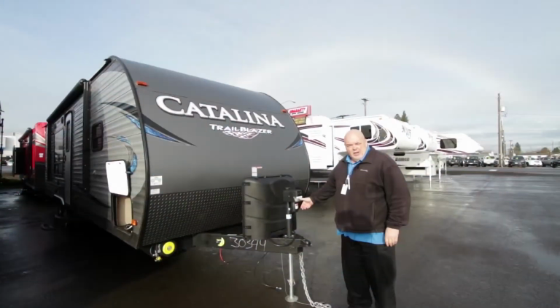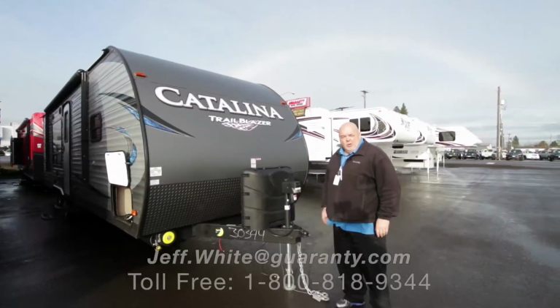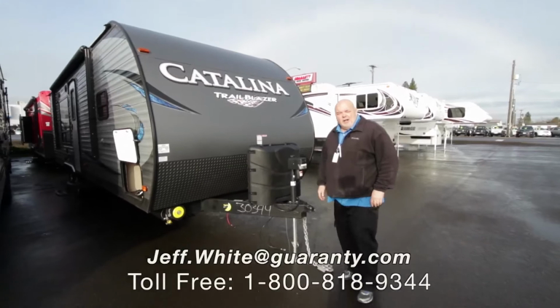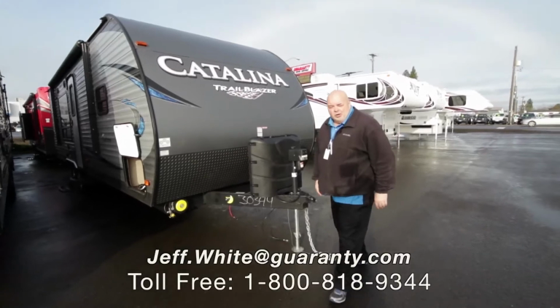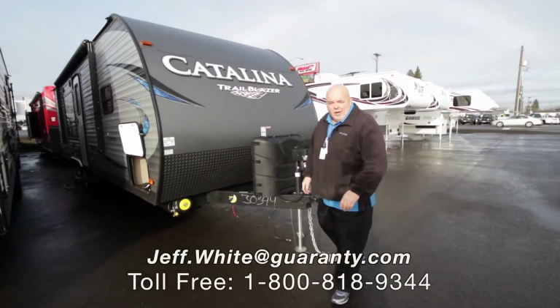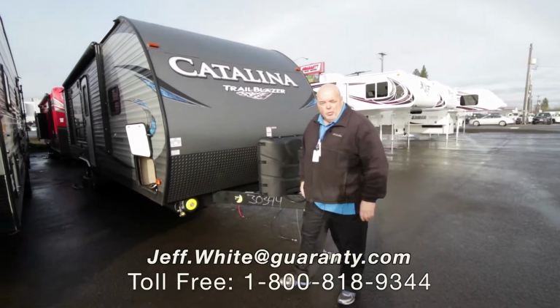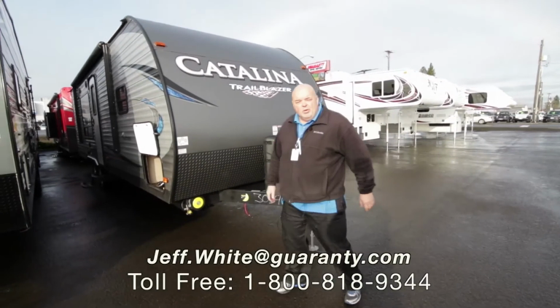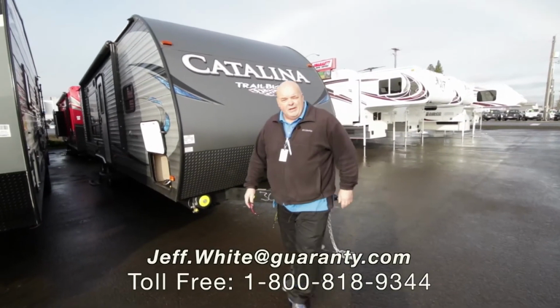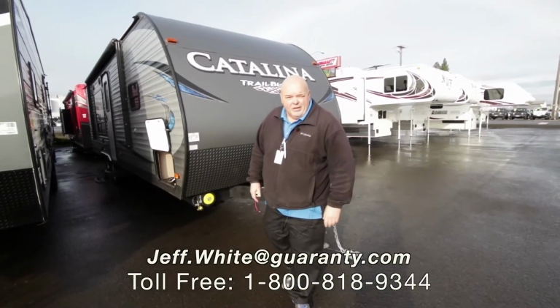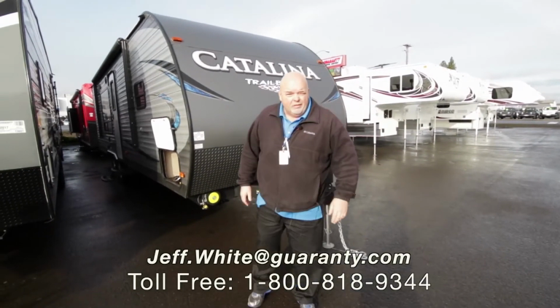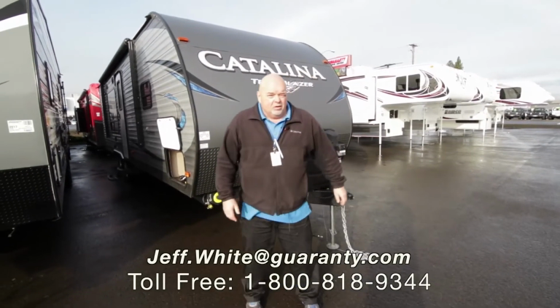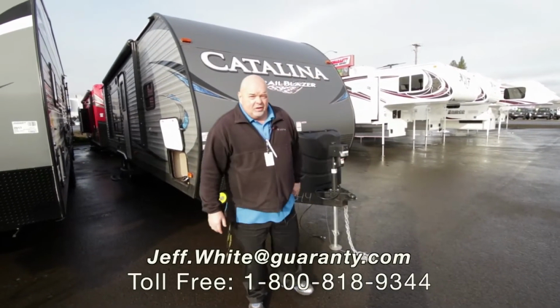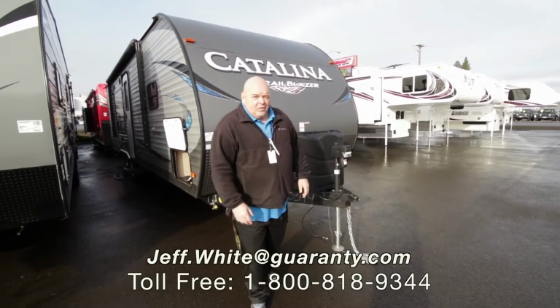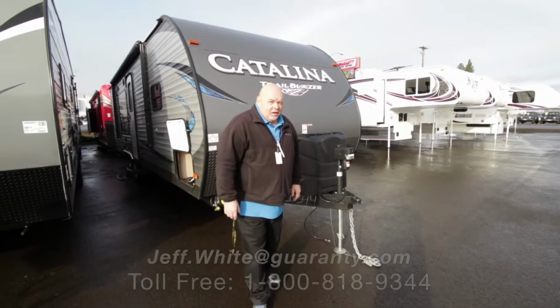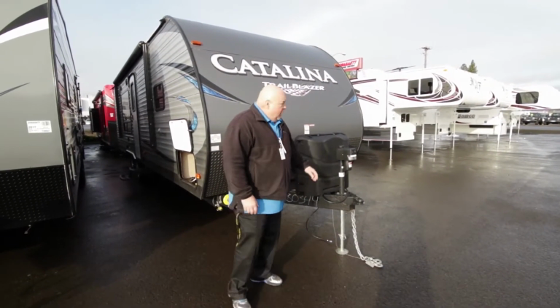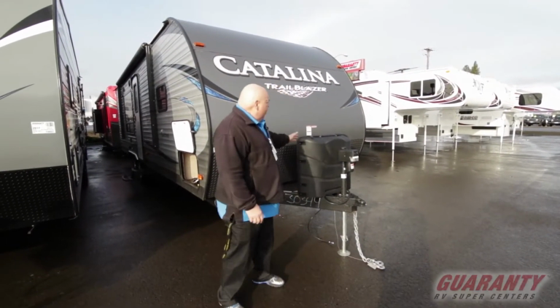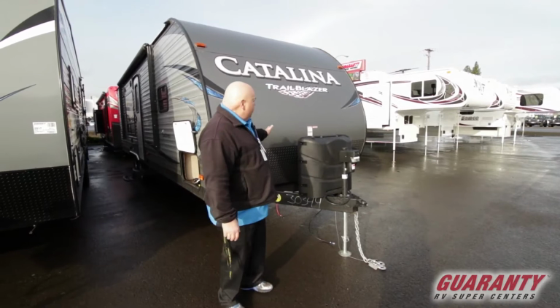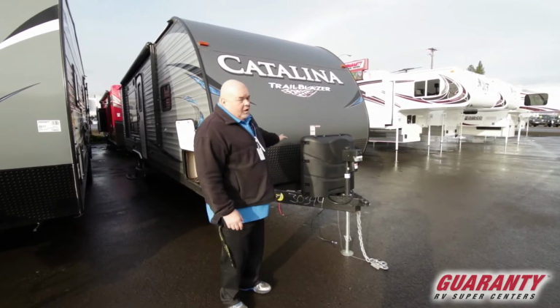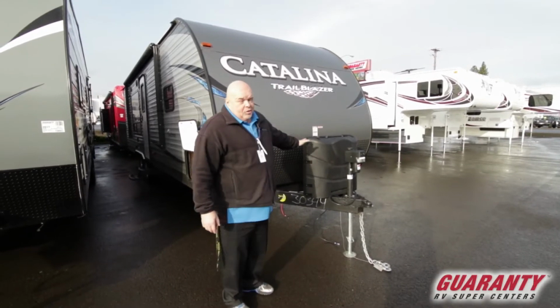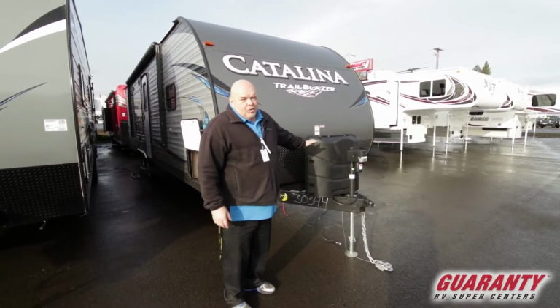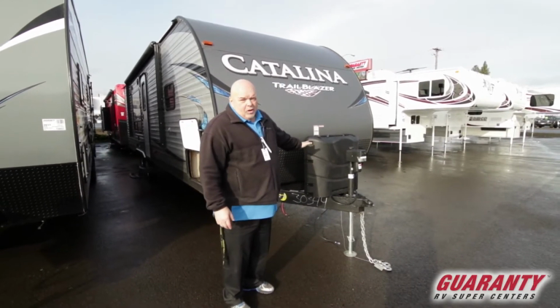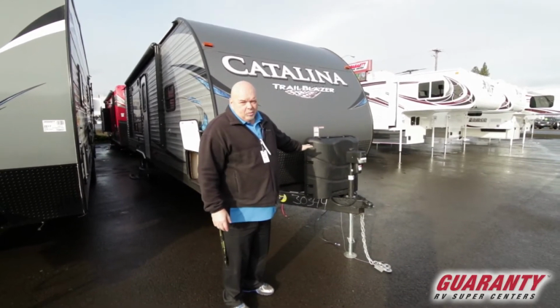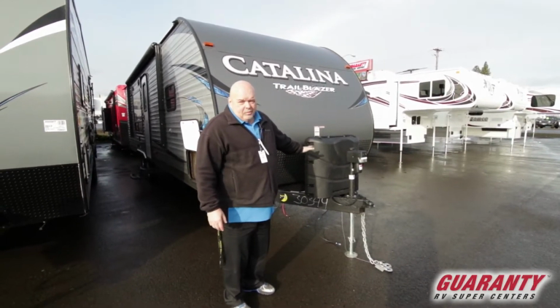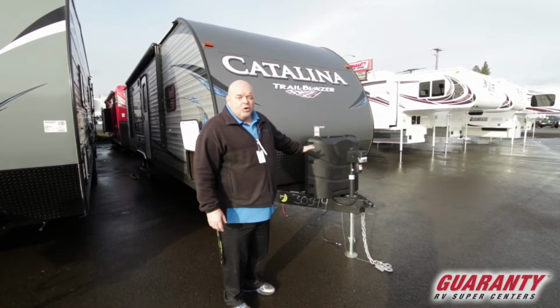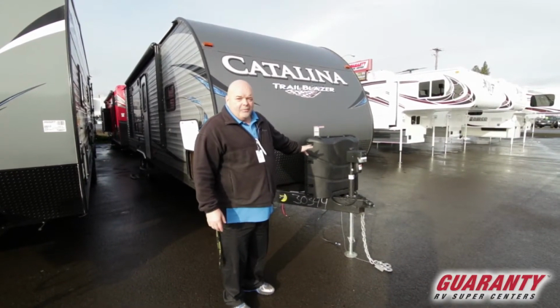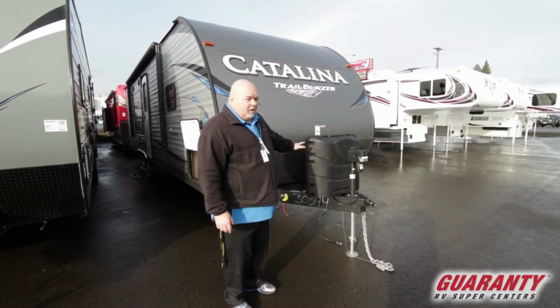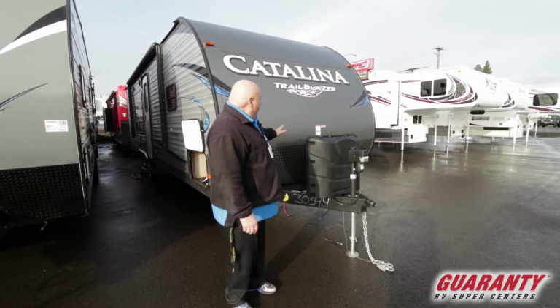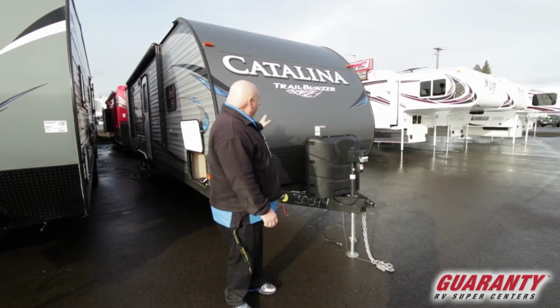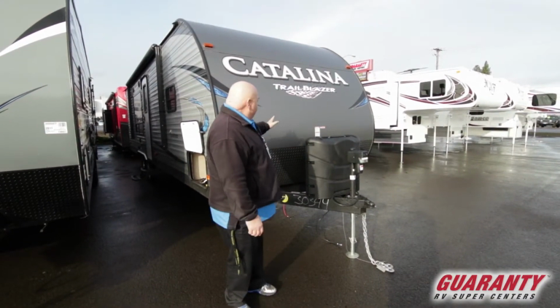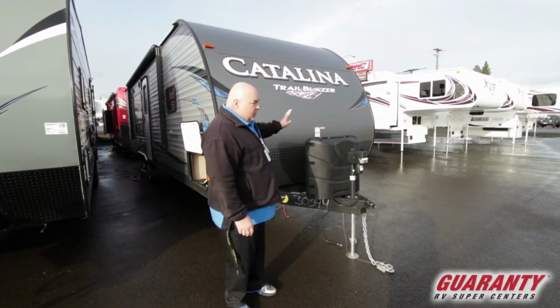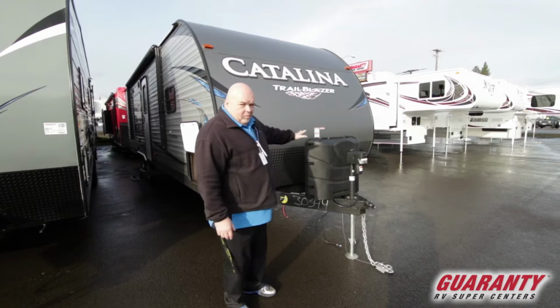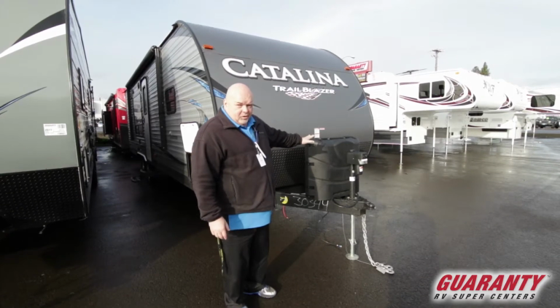Good morning, my name is Jeff White at World Class Guaranty RV here in Junction City, Oregon. I'm here to show you a new toy hauler brand that we just took on — the Catalina Trailblazer.